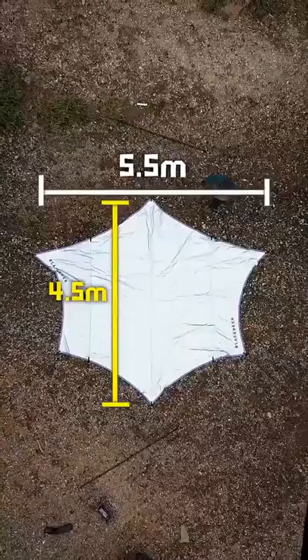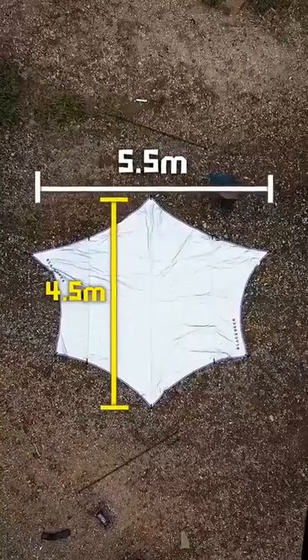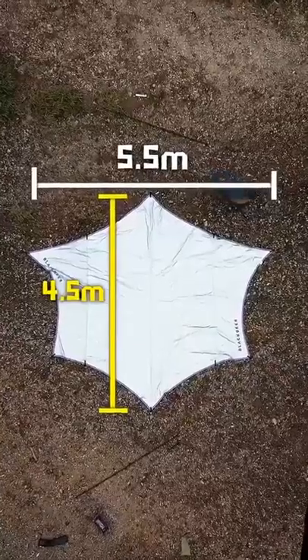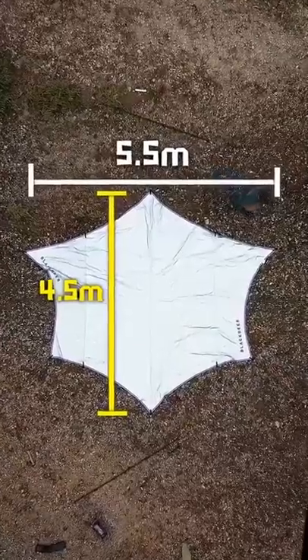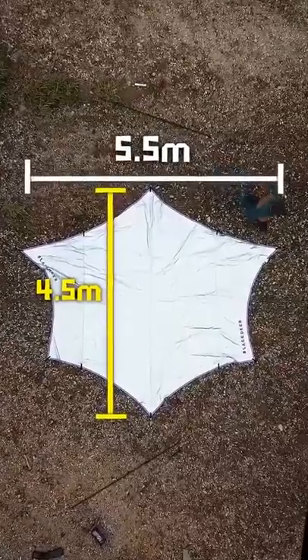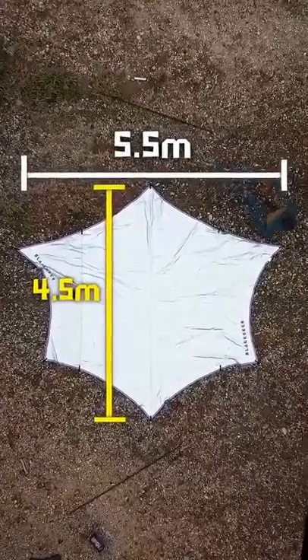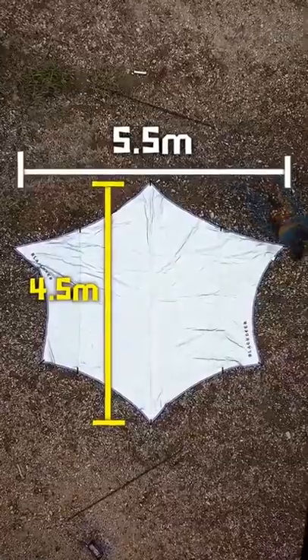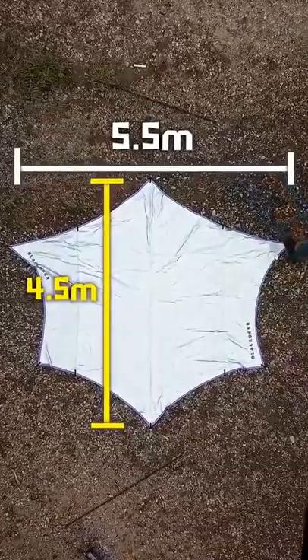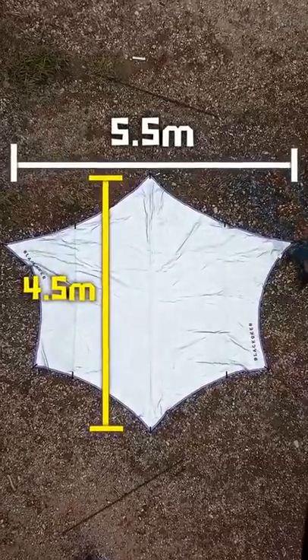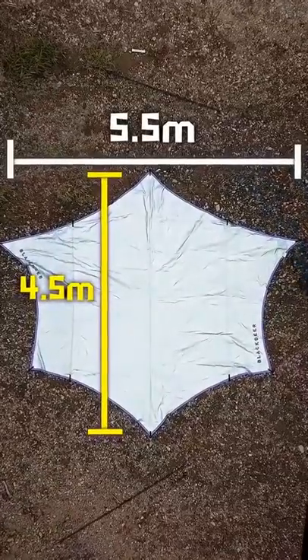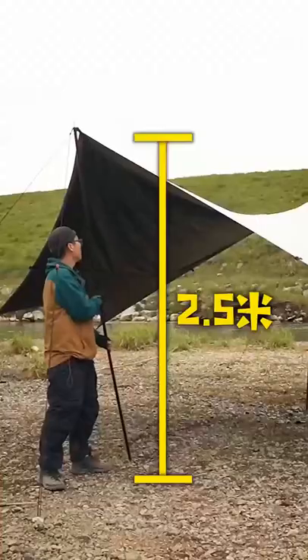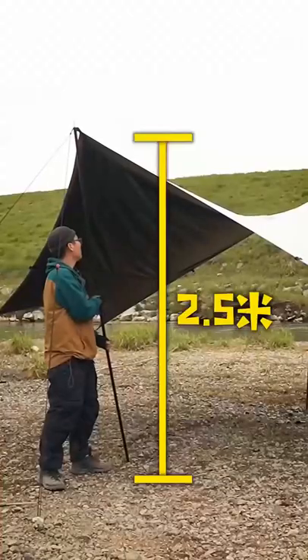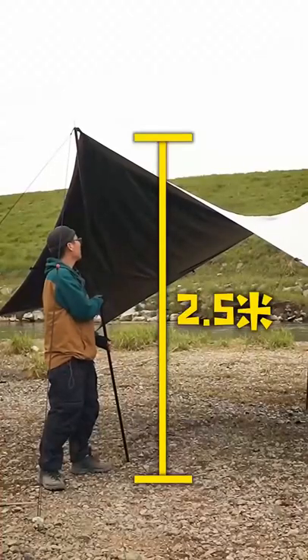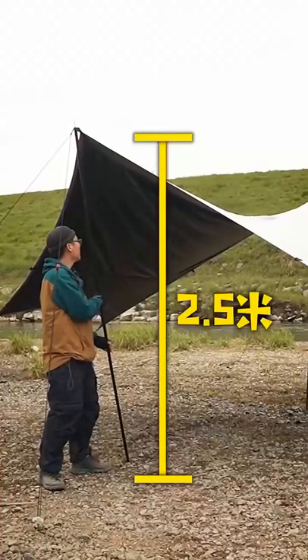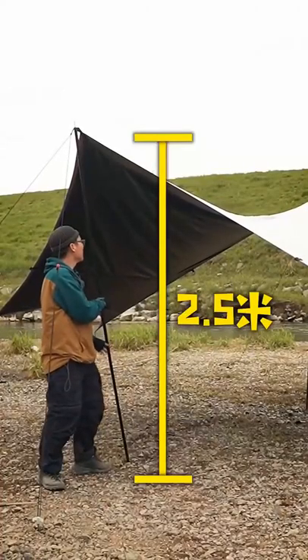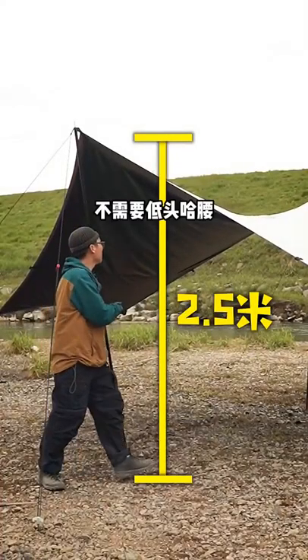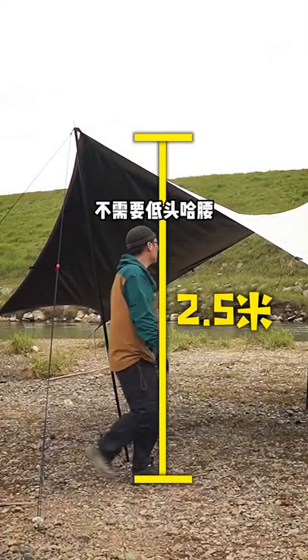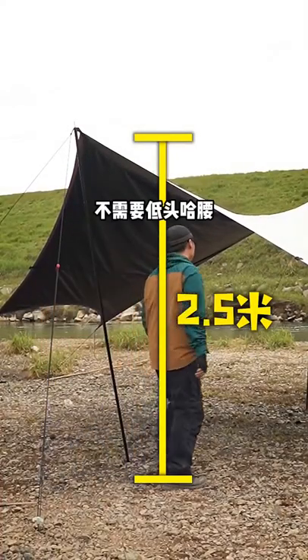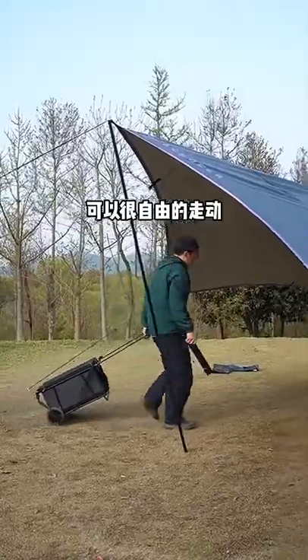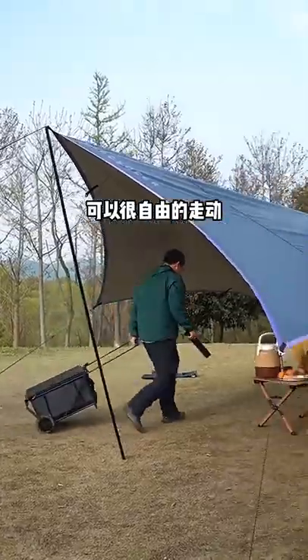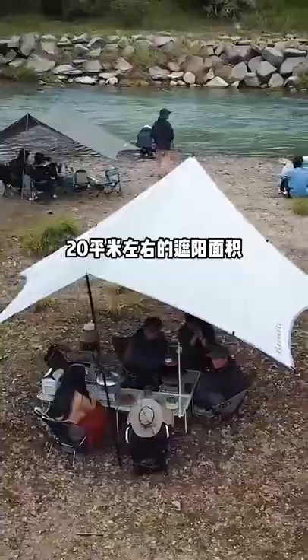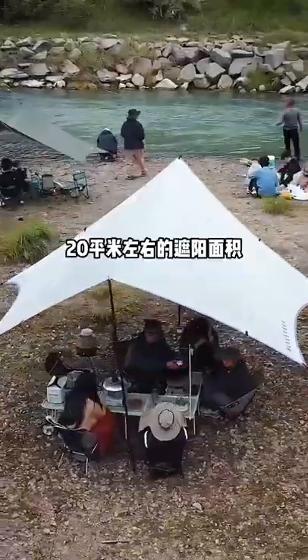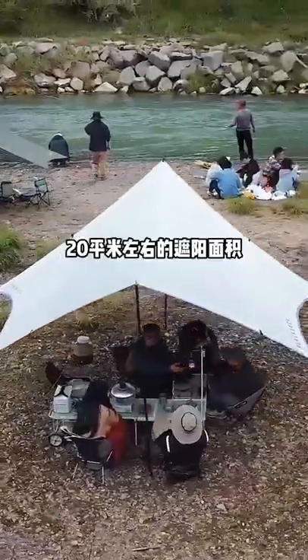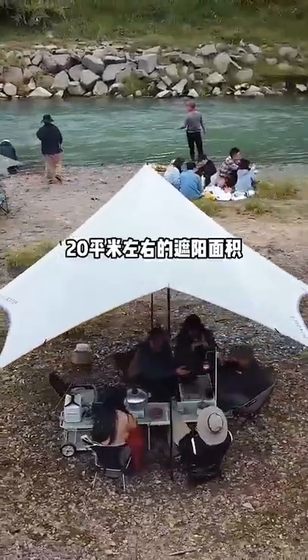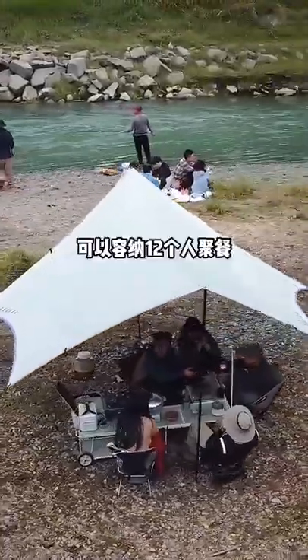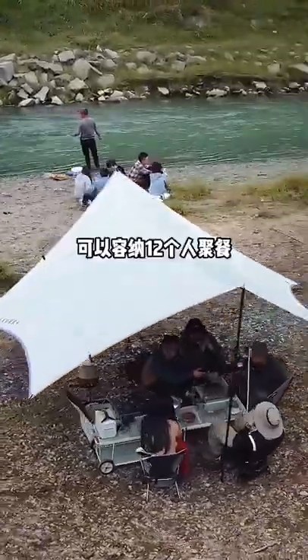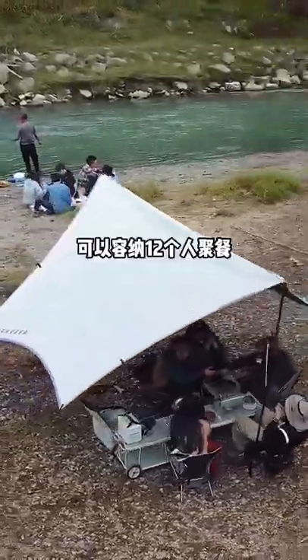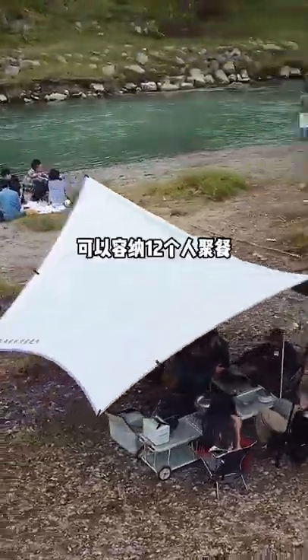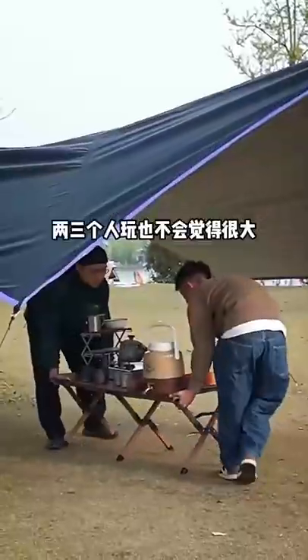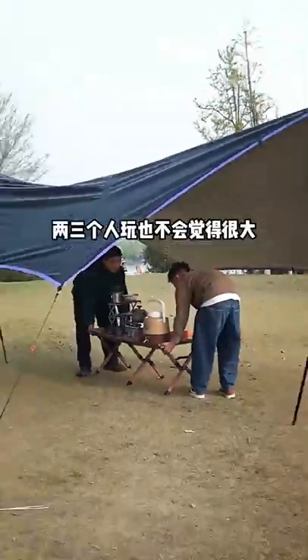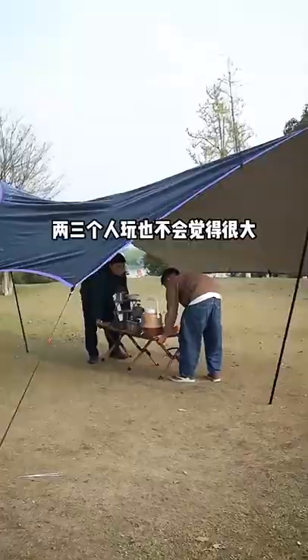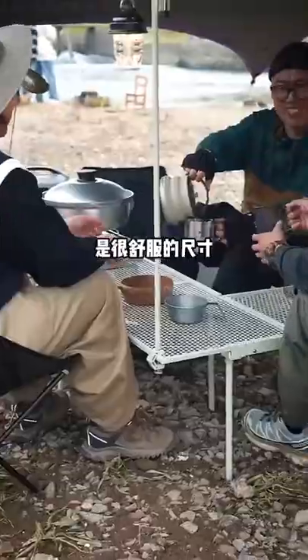It's 4.5 meters wide and 5.5 meters long, and 2.5 meters high. You can move freely inside and it can accommodate 12 people for dinner — a very comfortable size.